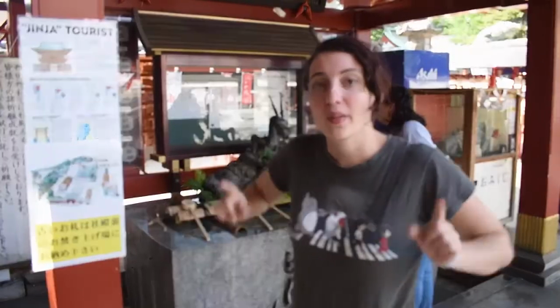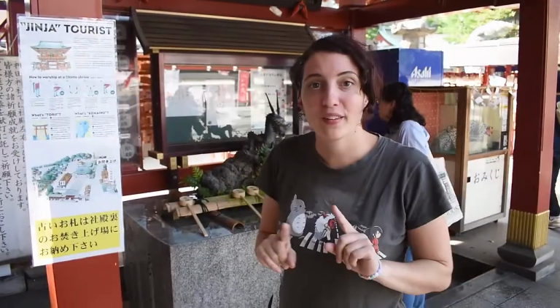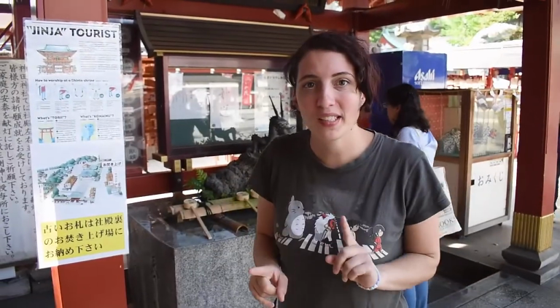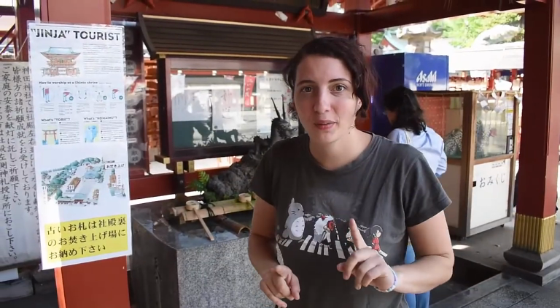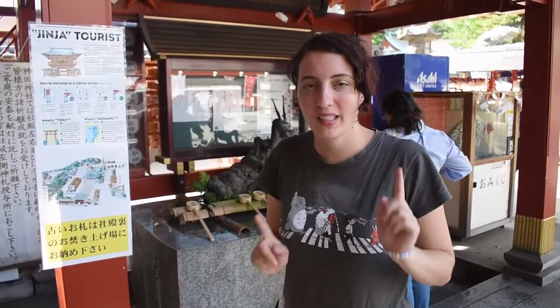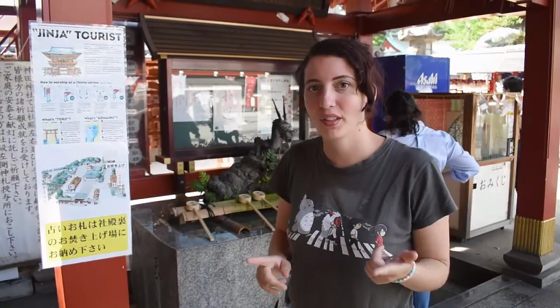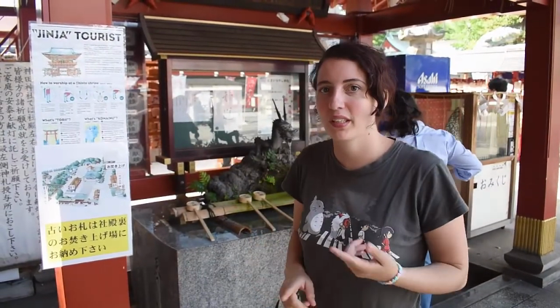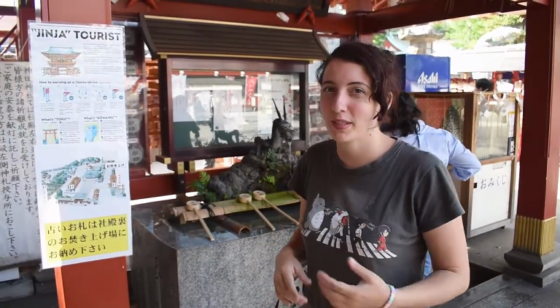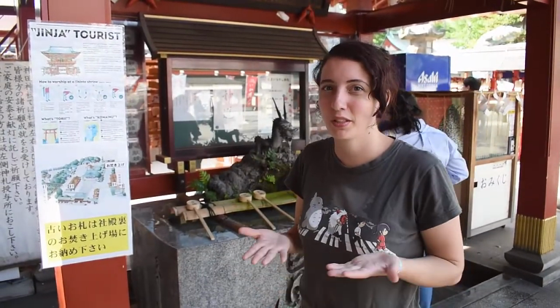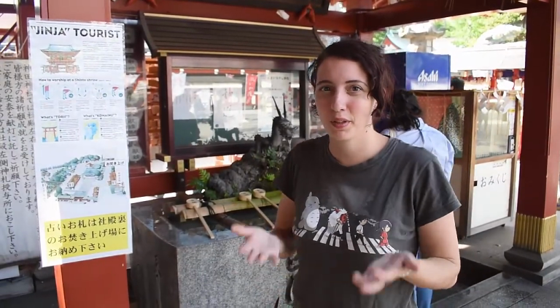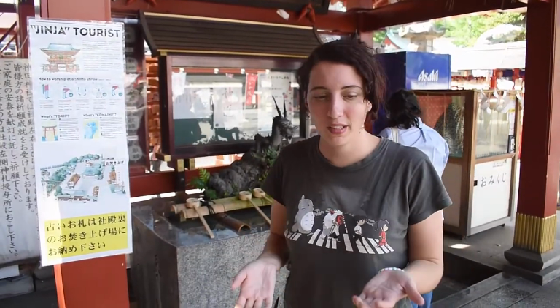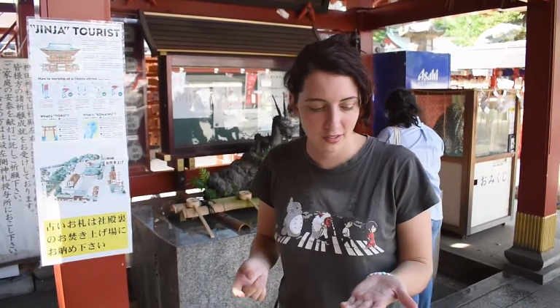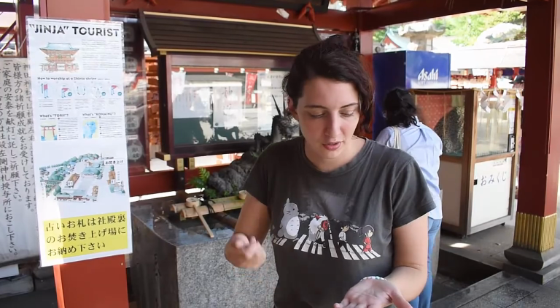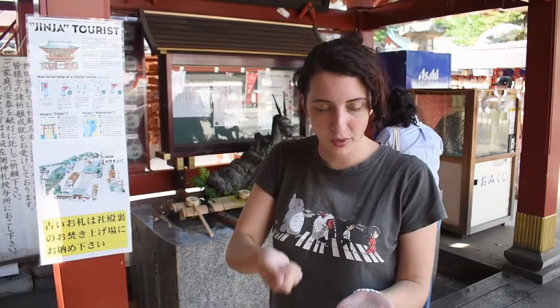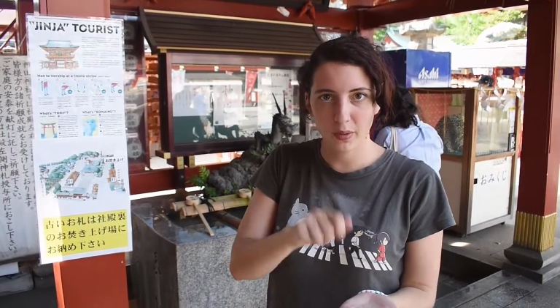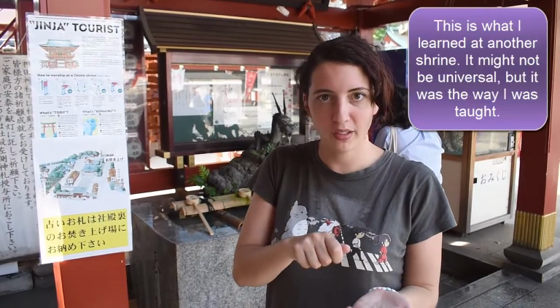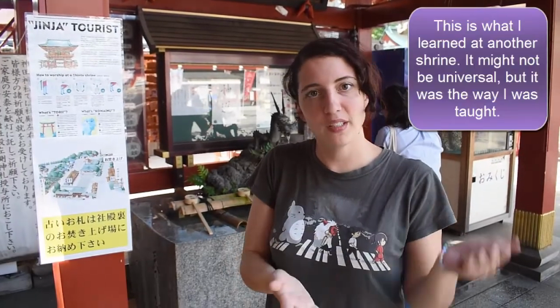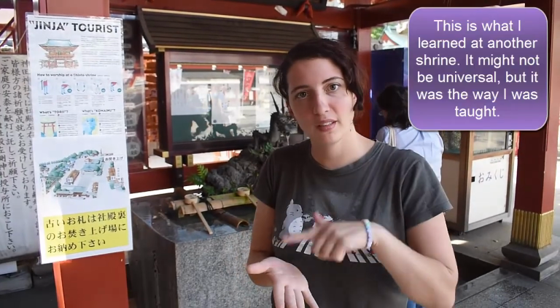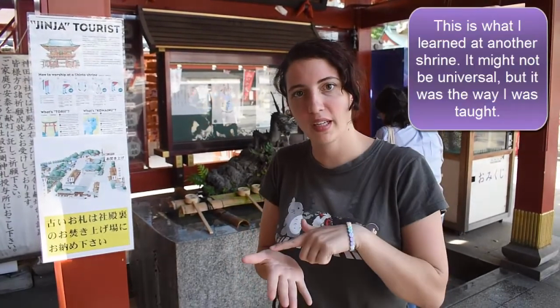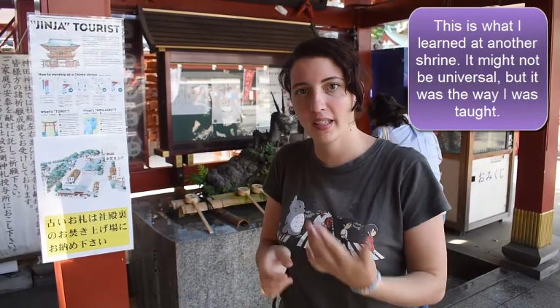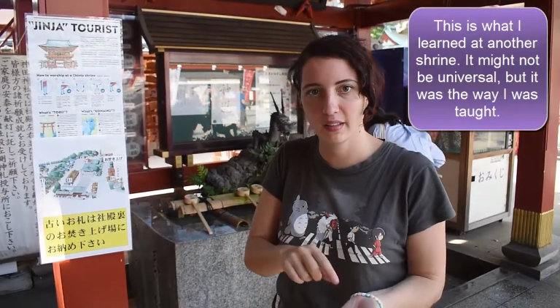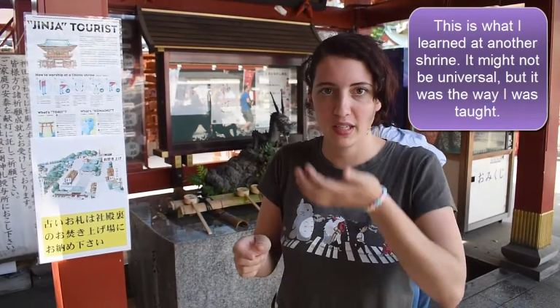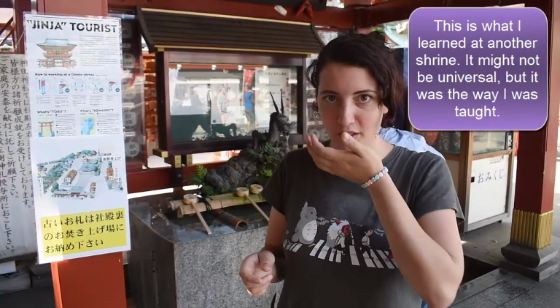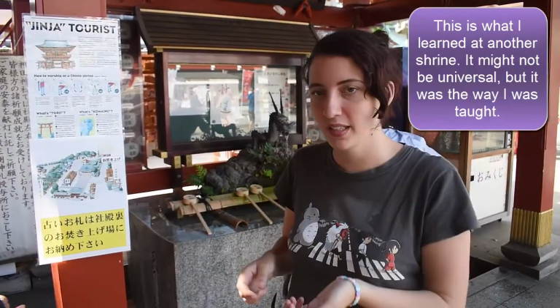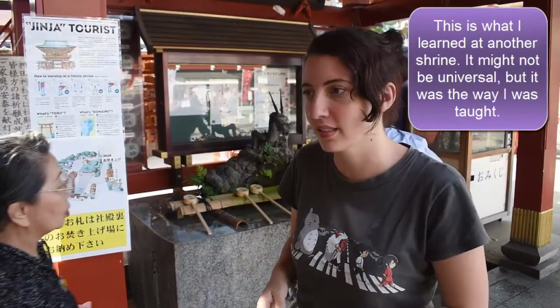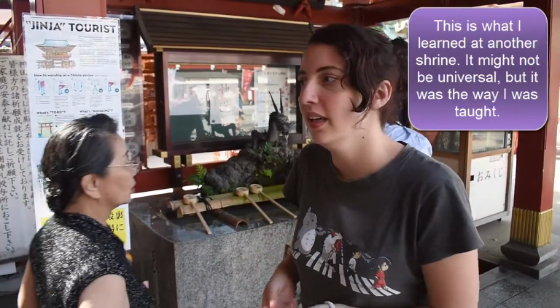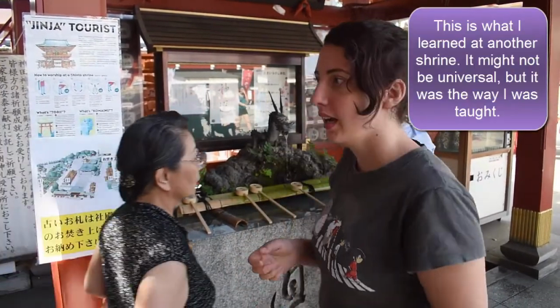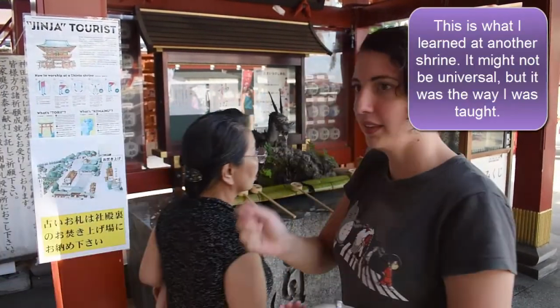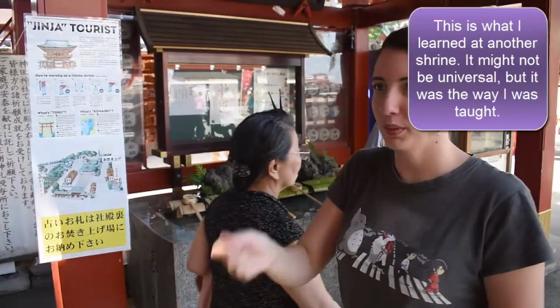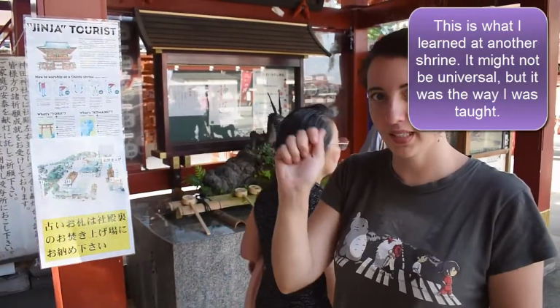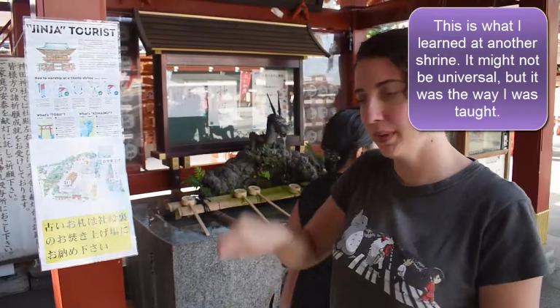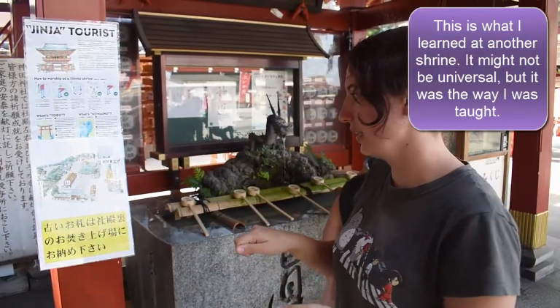The first thing you do when you enter a shrine is you're meant to purify yourself. So you pour a little water on your left hand, your right hand, and your left hand to your face. And then you can just bow up and down.